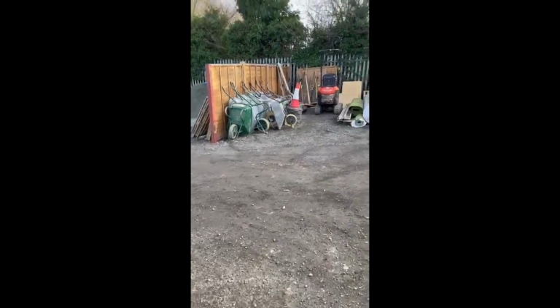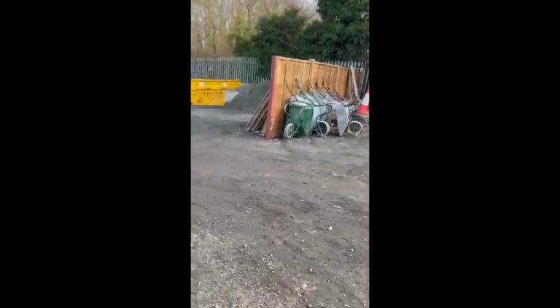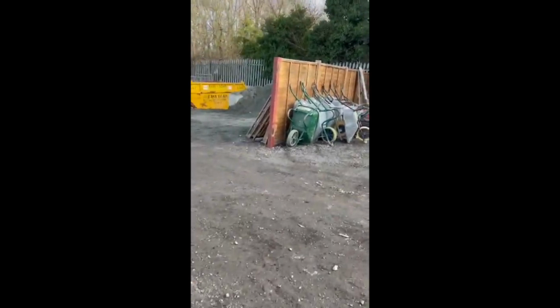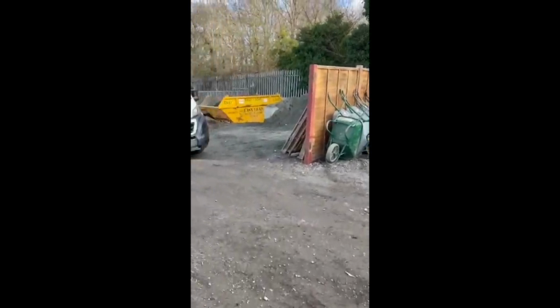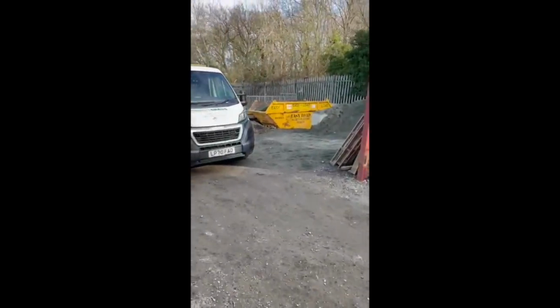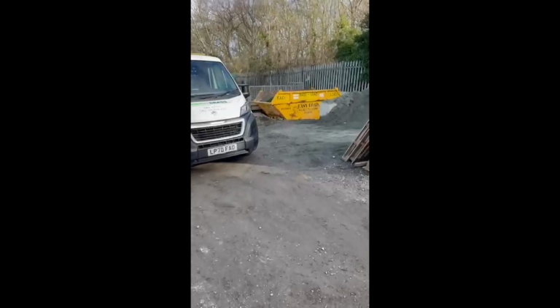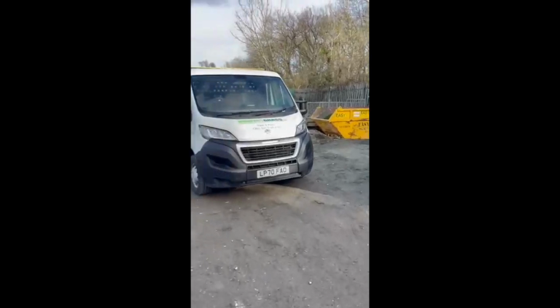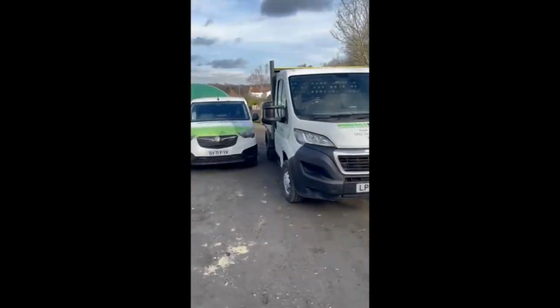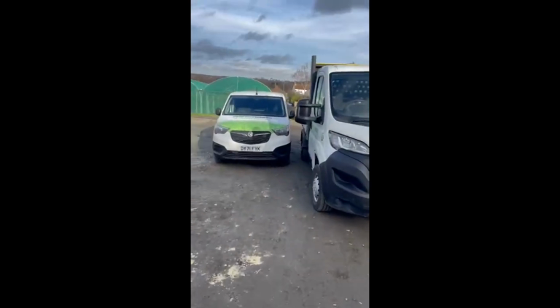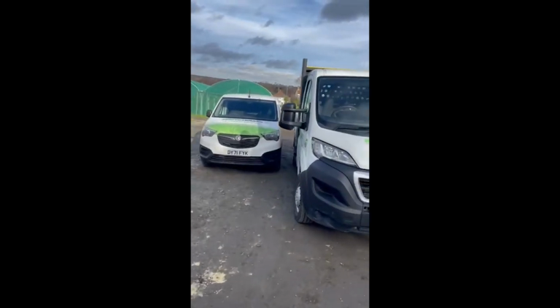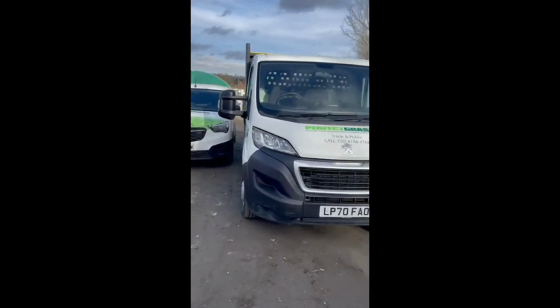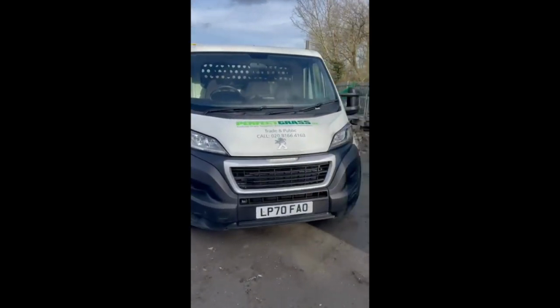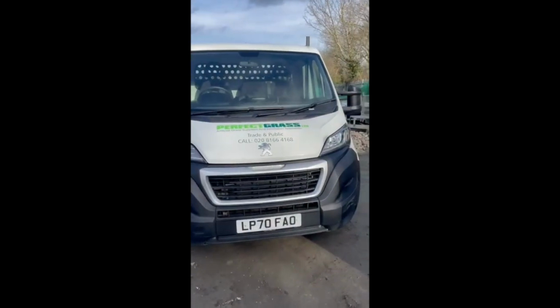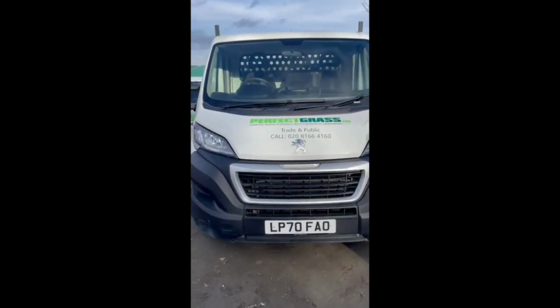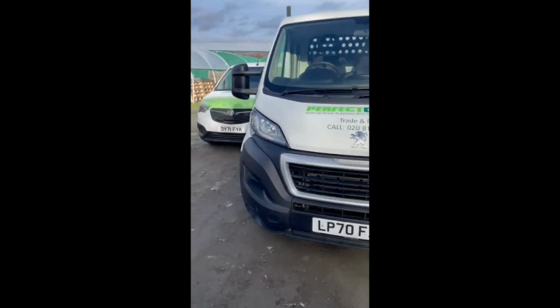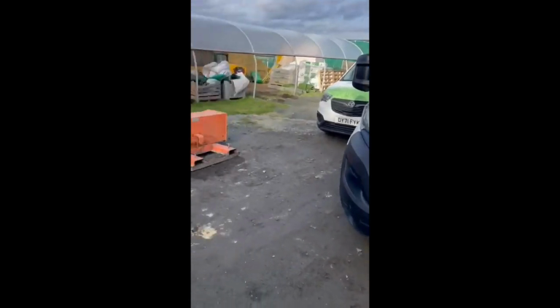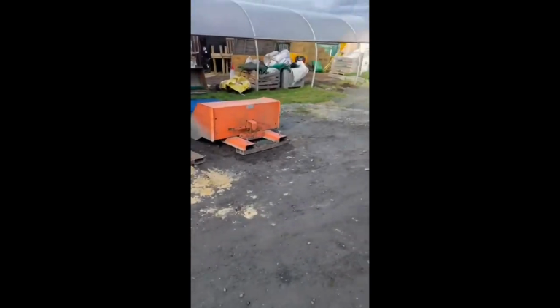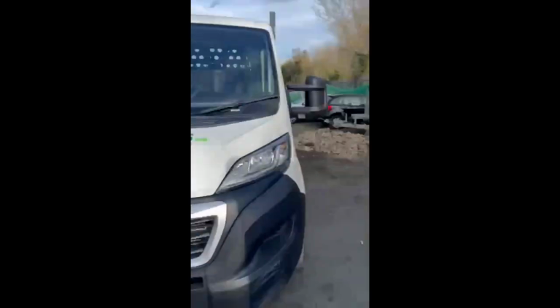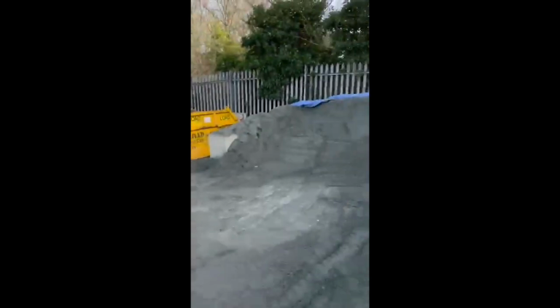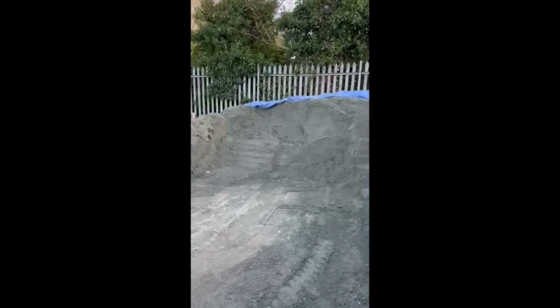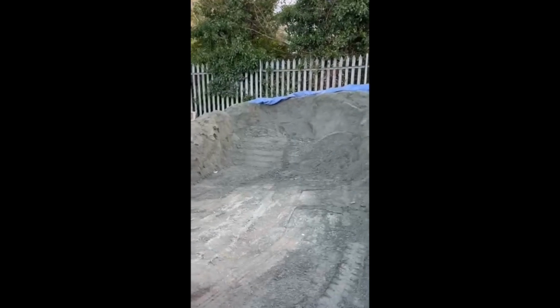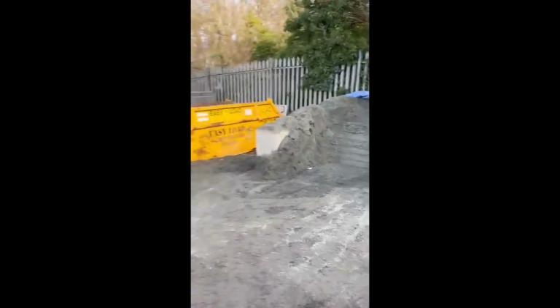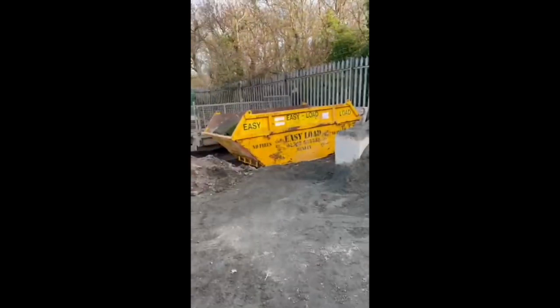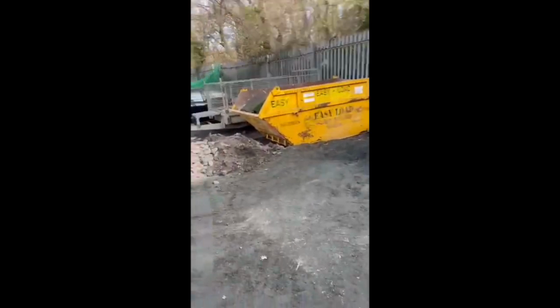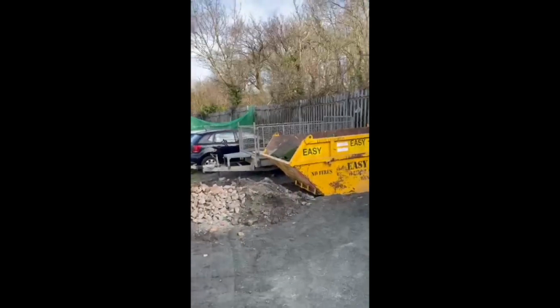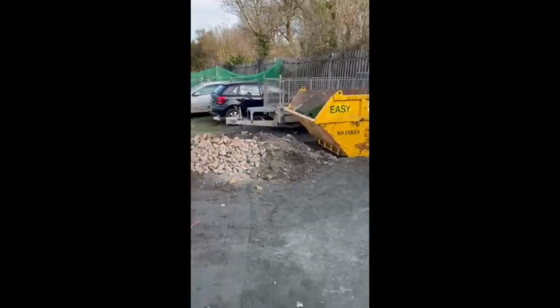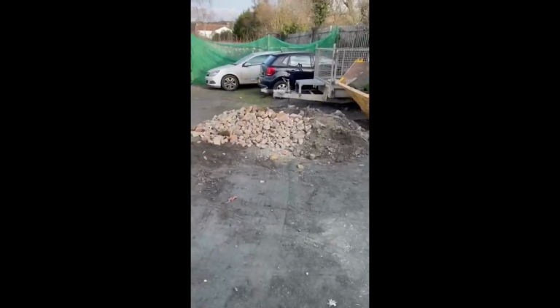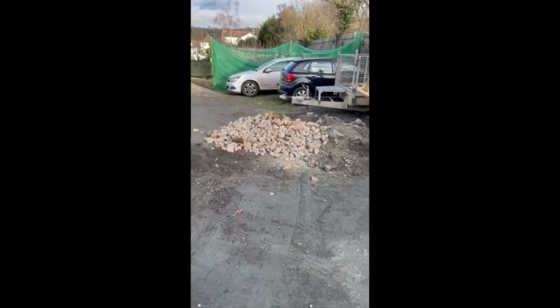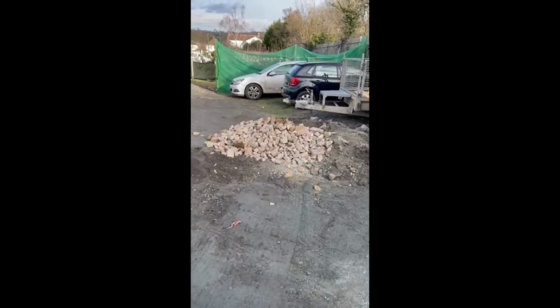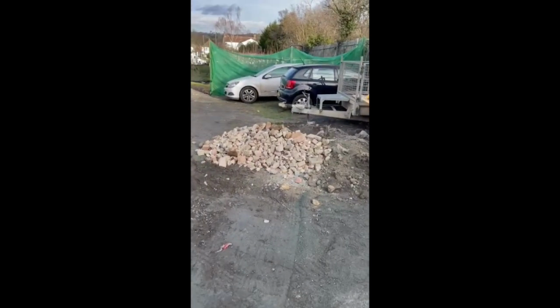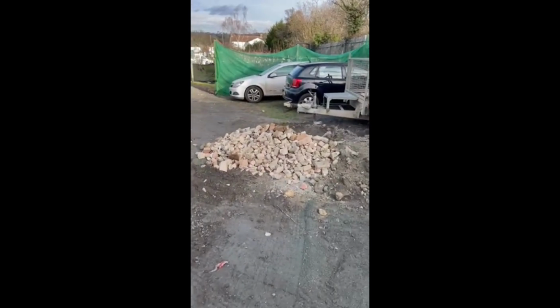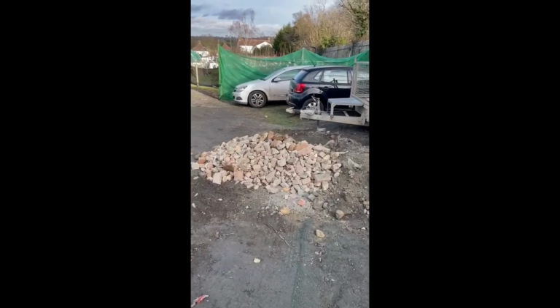Outside the yard, we've got a granite dust depot, a couple of vans in — we've got one van out, we only have three vans nowadays. A granite dust pit, a skip trailer, and recycled stone for drainage issues.